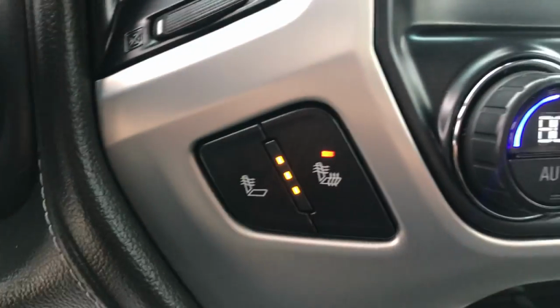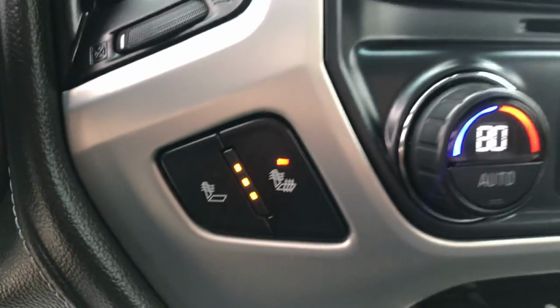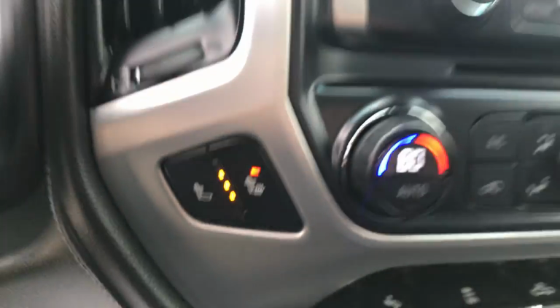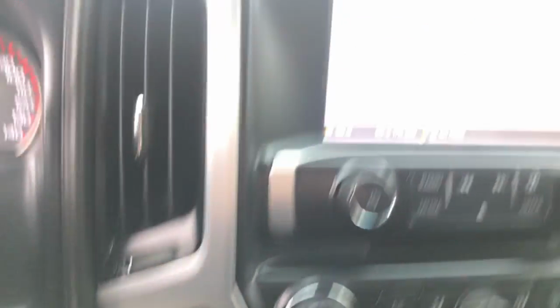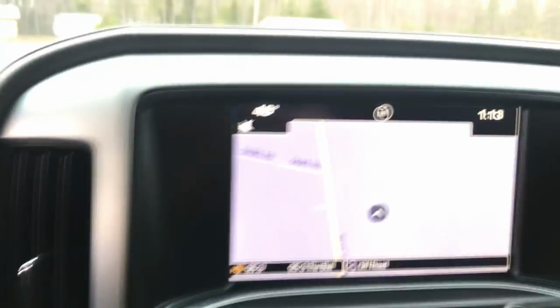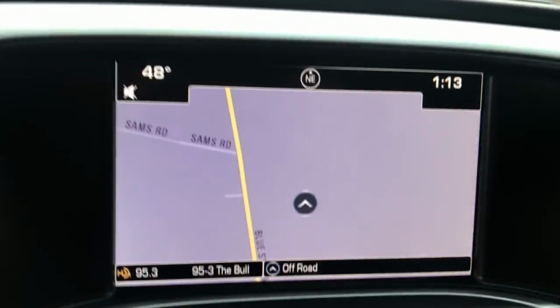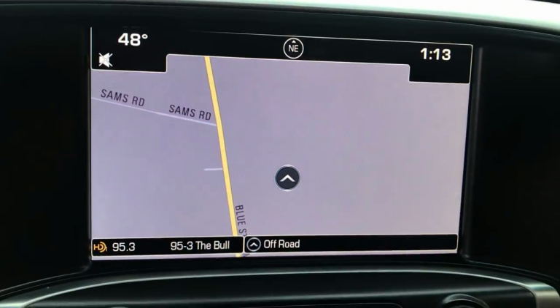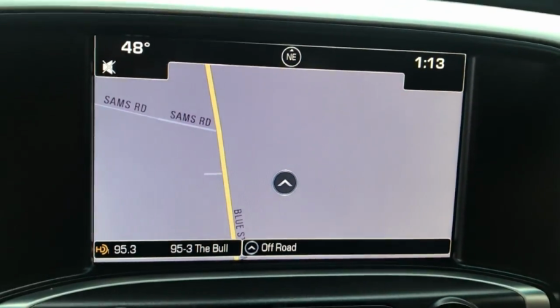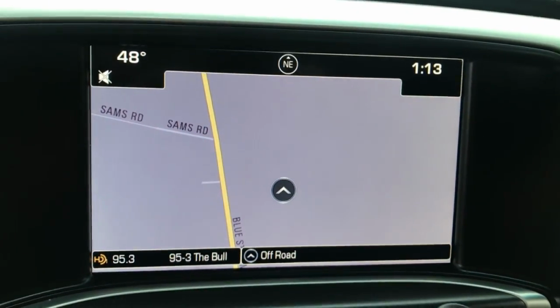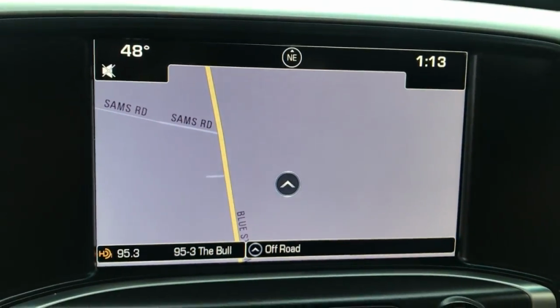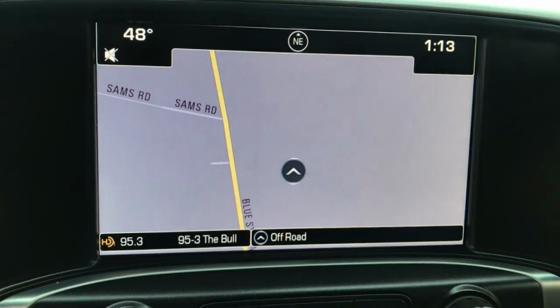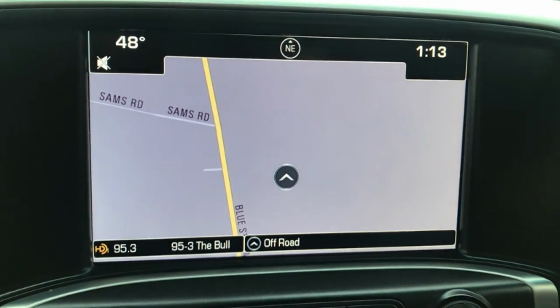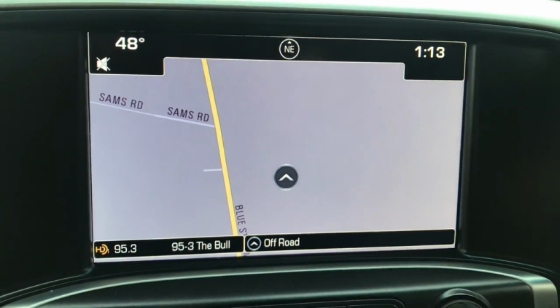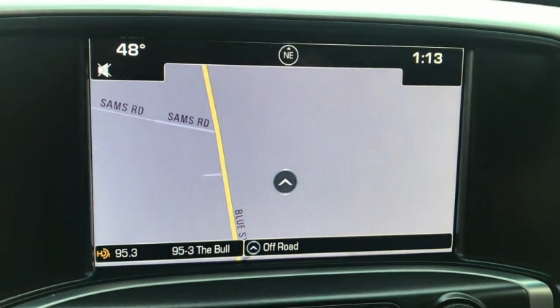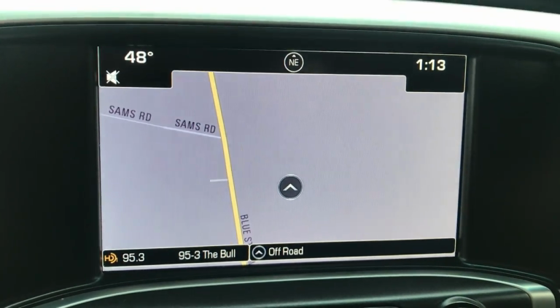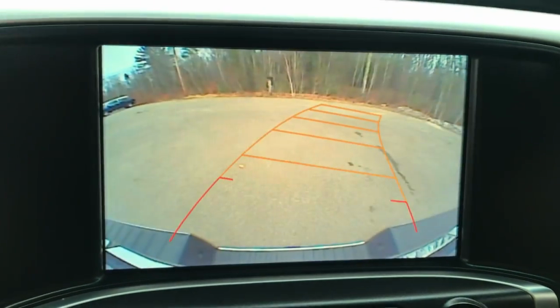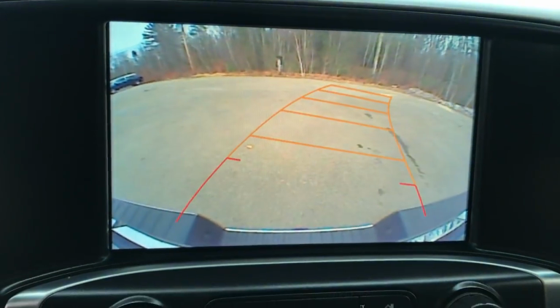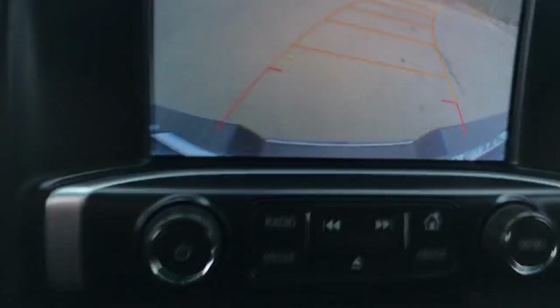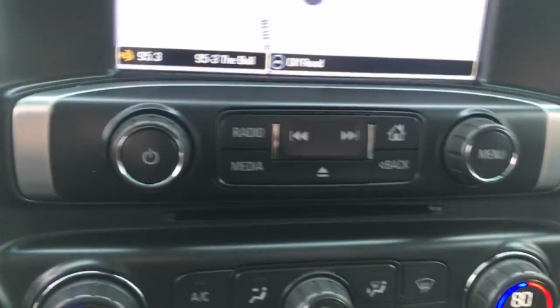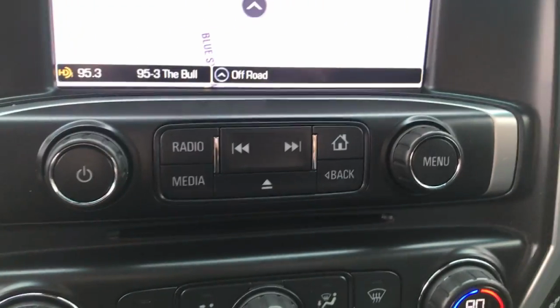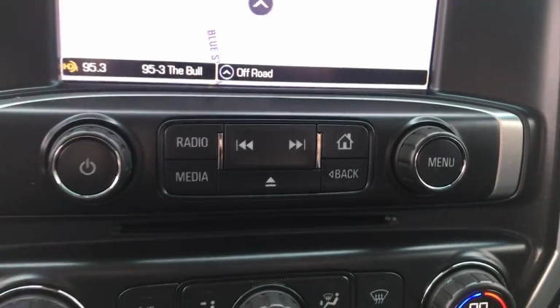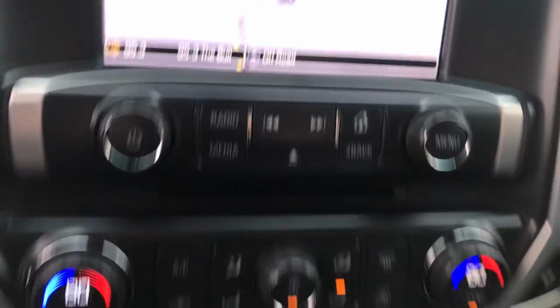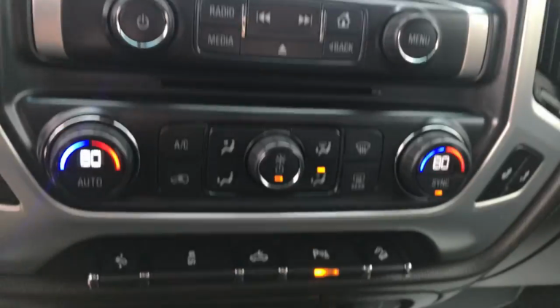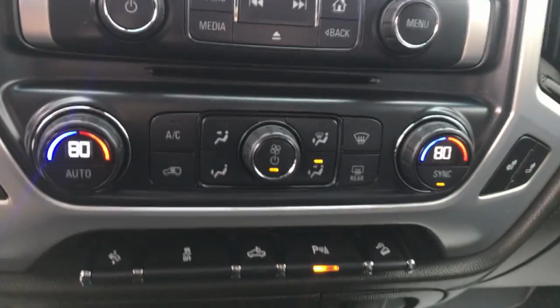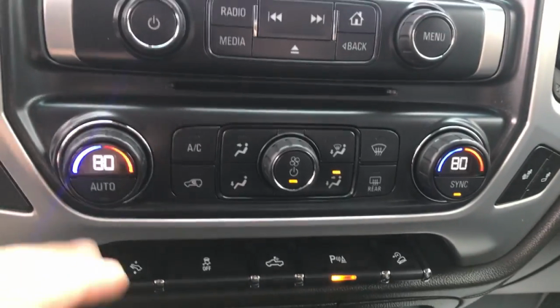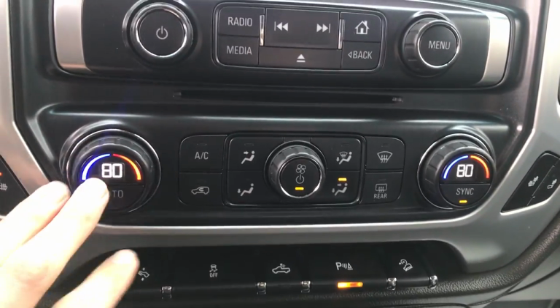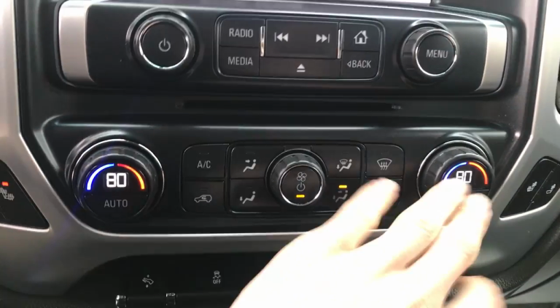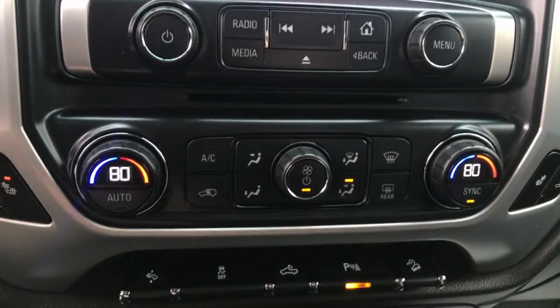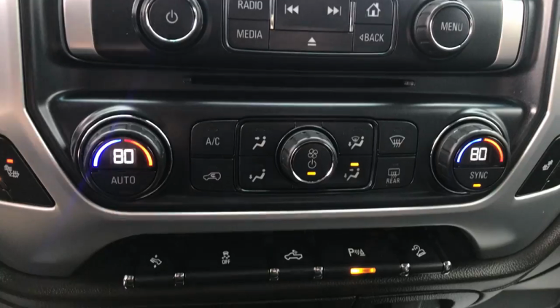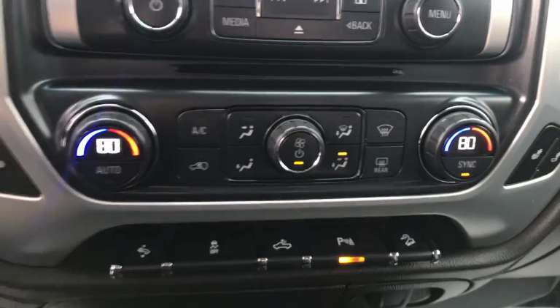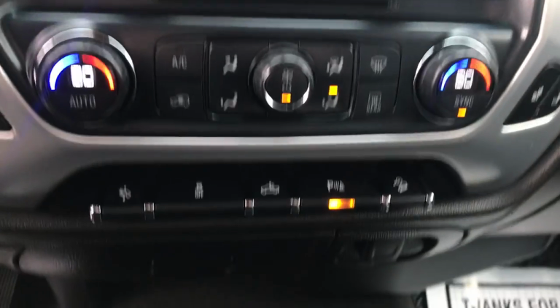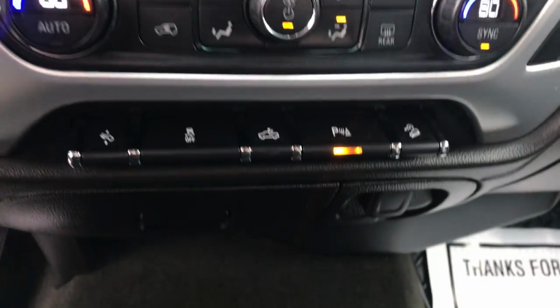You've got heated front seats in this vehicle as well. You've got your navigation, your audio system, as well as backup camera controls for your audio system. And there's driver and passenger dual zone climate control.